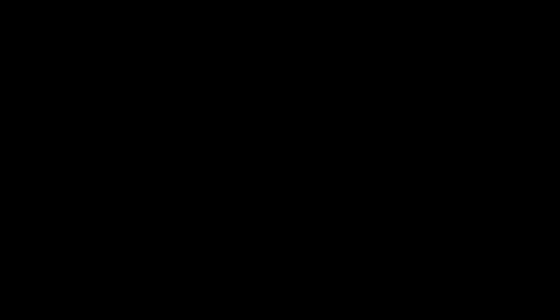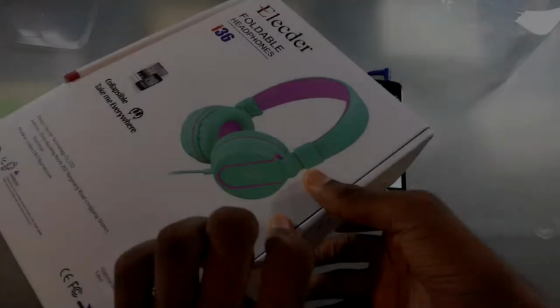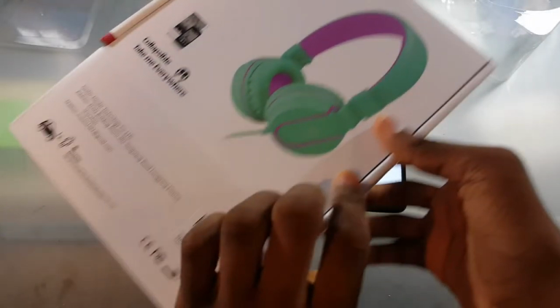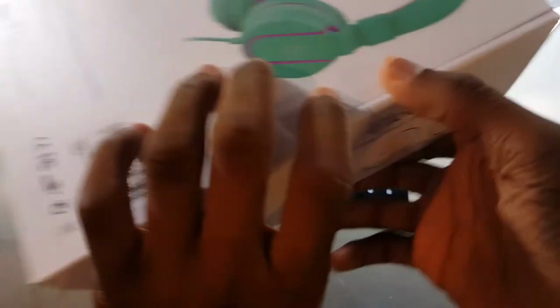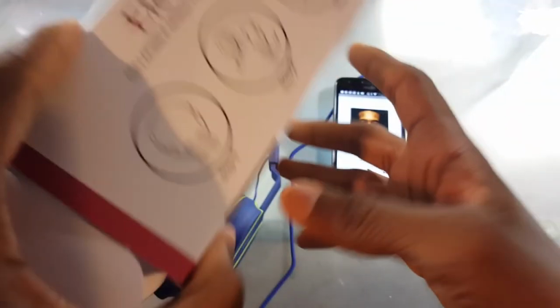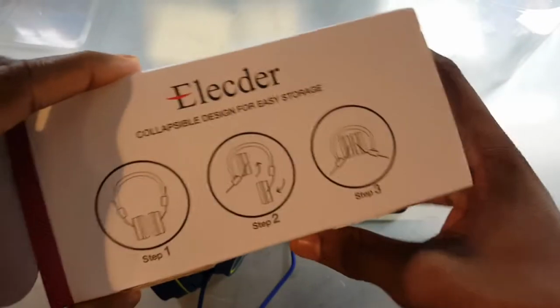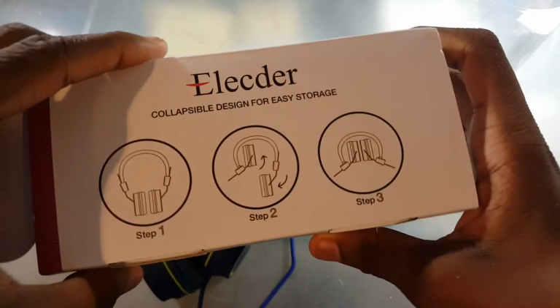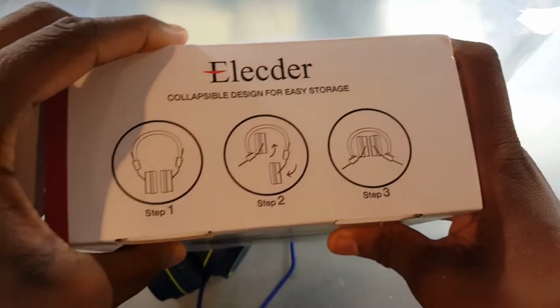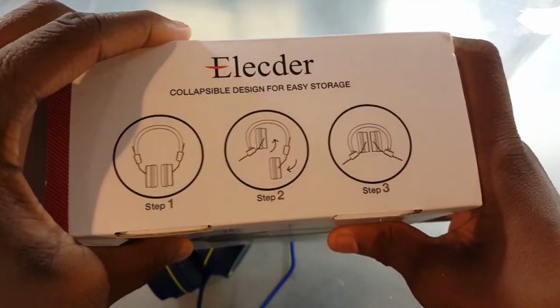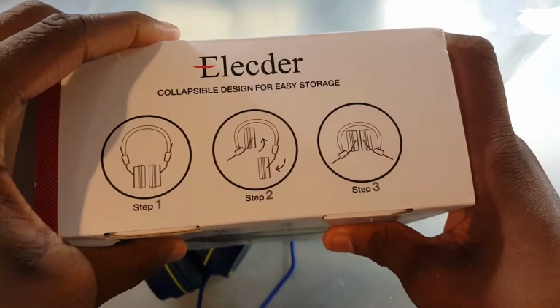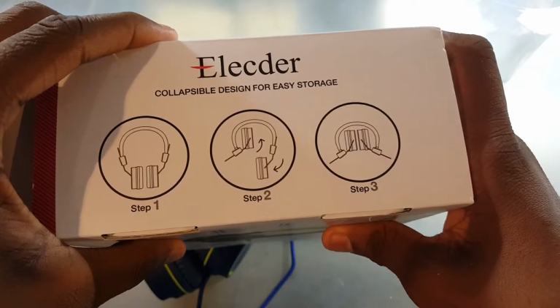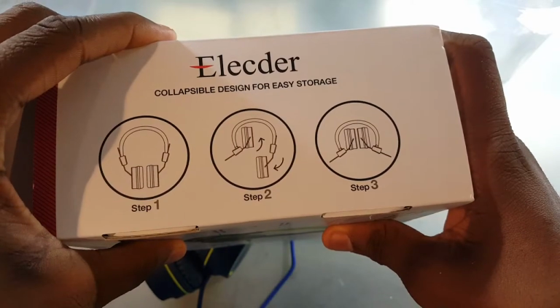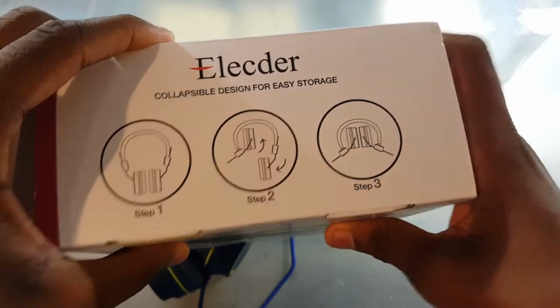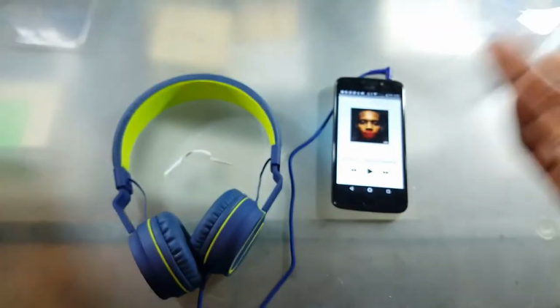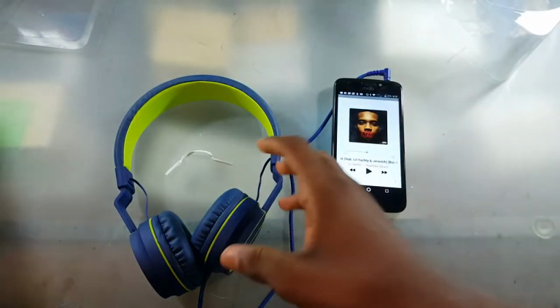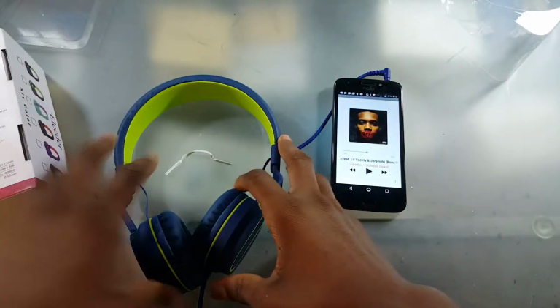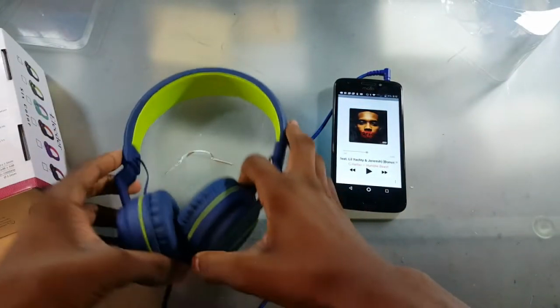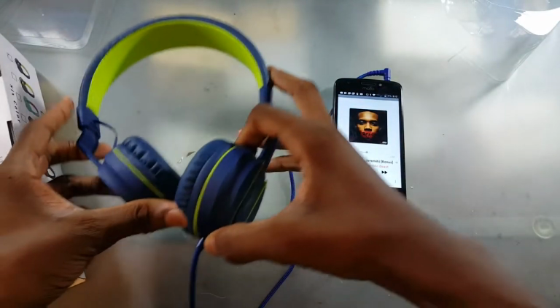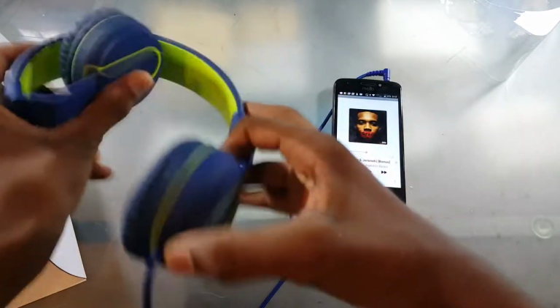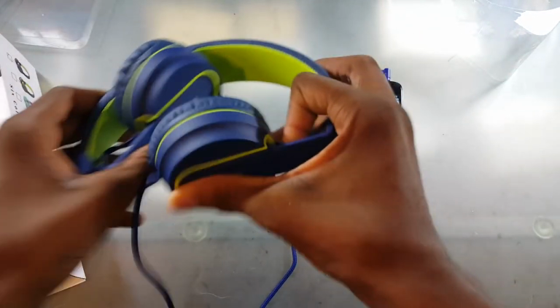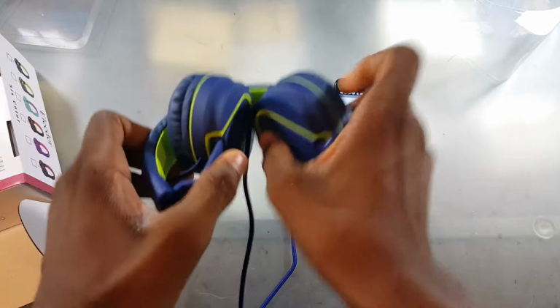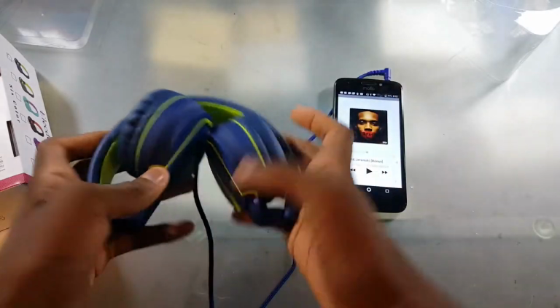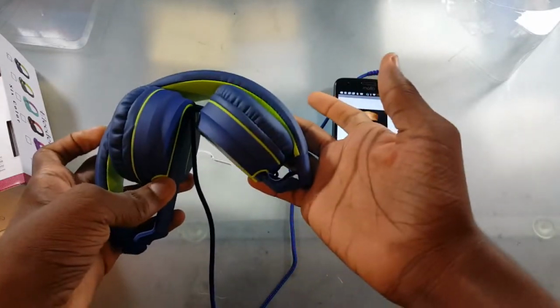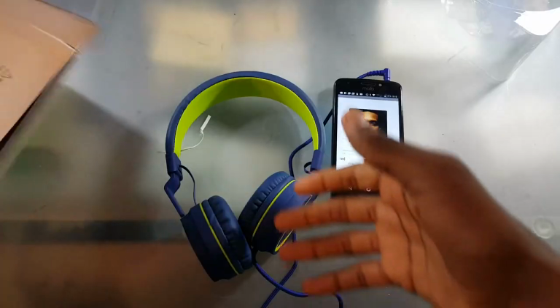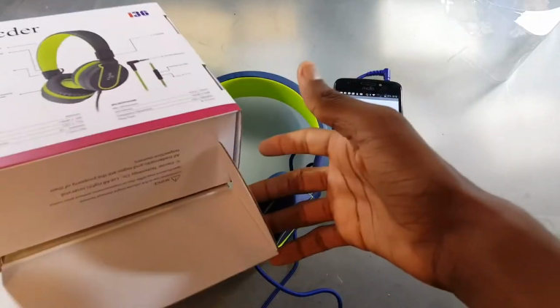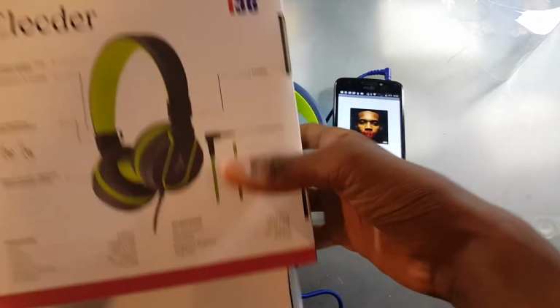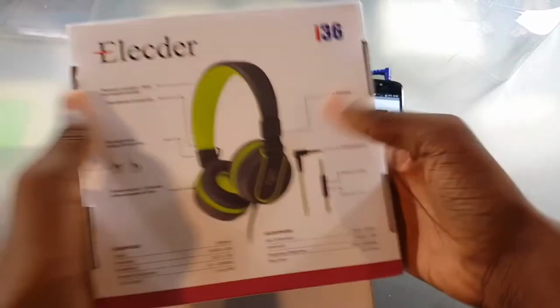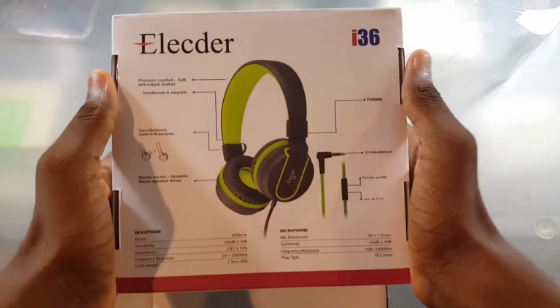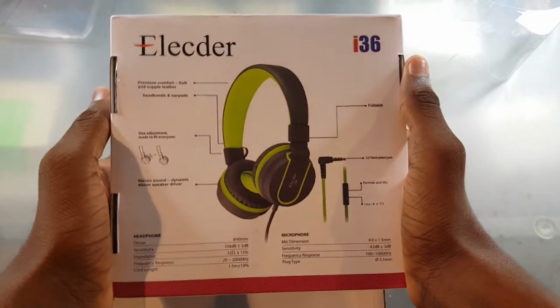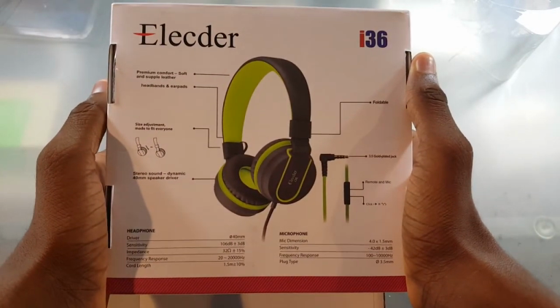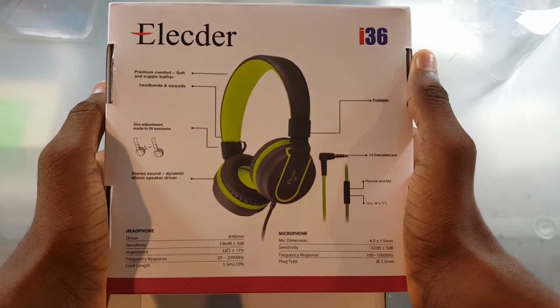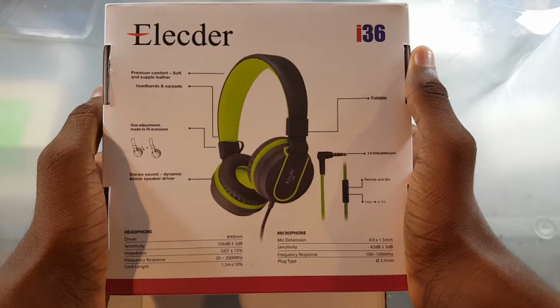So on the front of the box, you have that. On the side of the box, you have some information right here on how to fold them up. It's pretty self-explanatory — so all you got to do is this and, well, they're folding. On the back here, you have some more information, so if you want to pause that and read for yourself, you can.